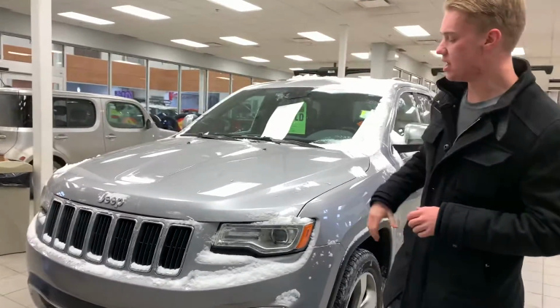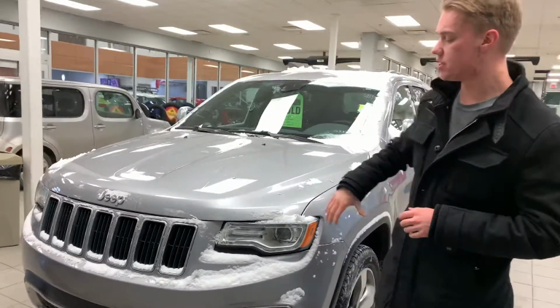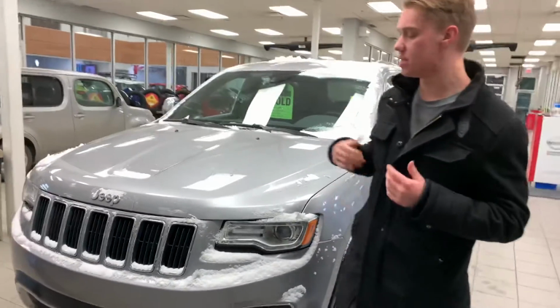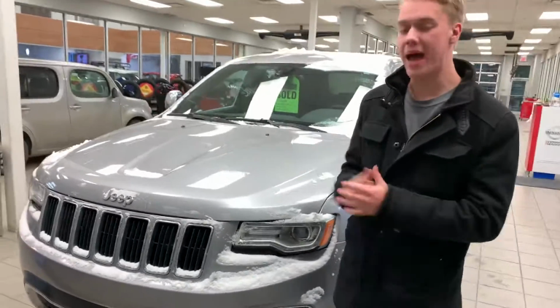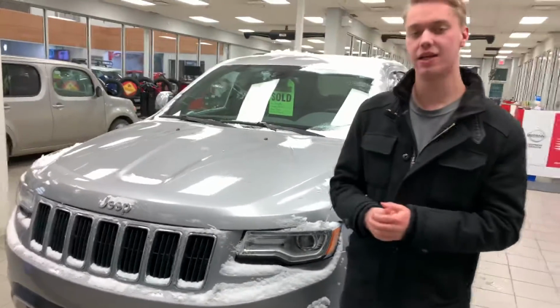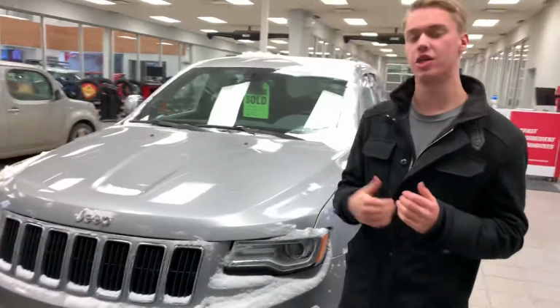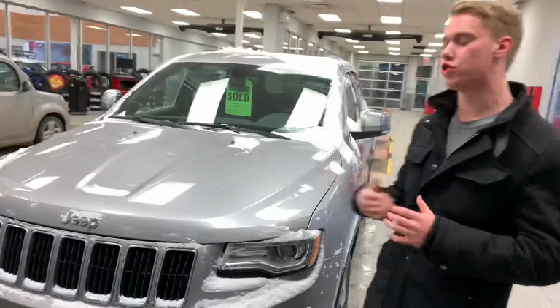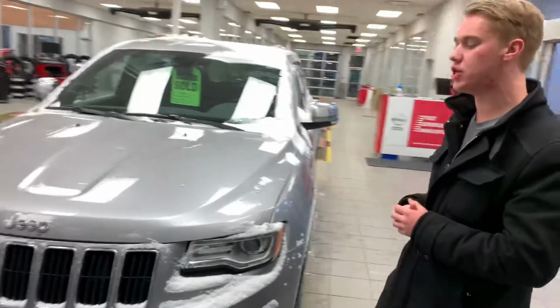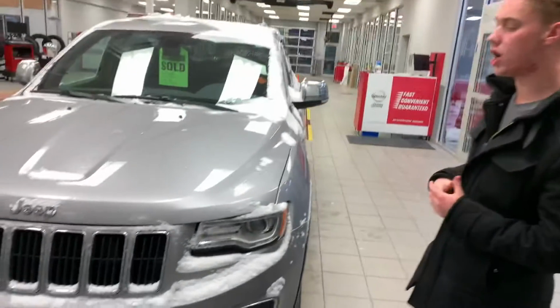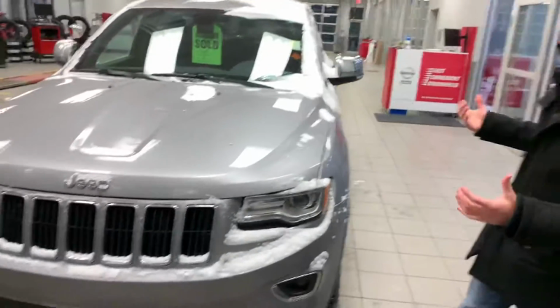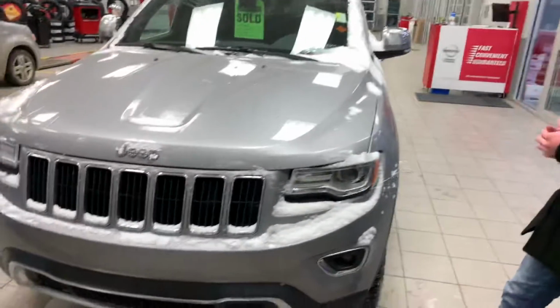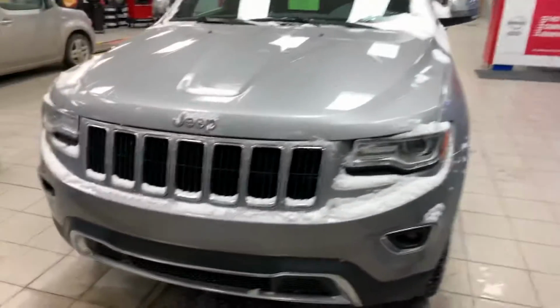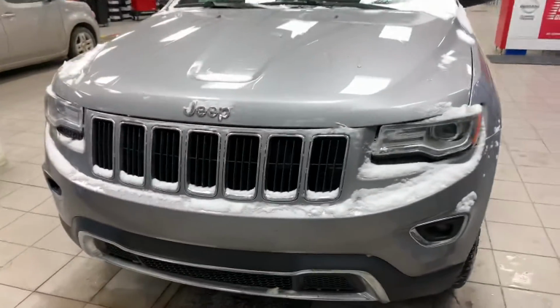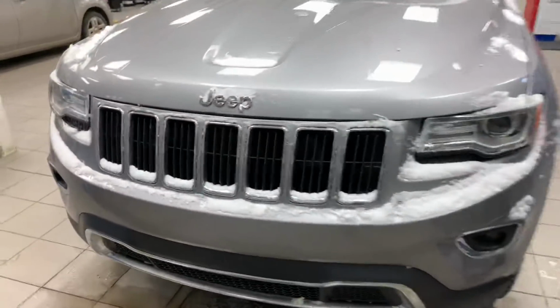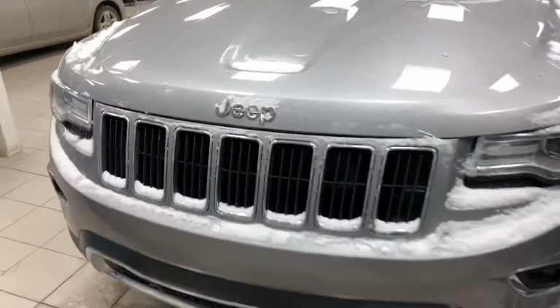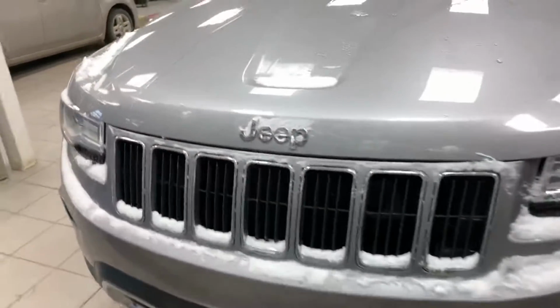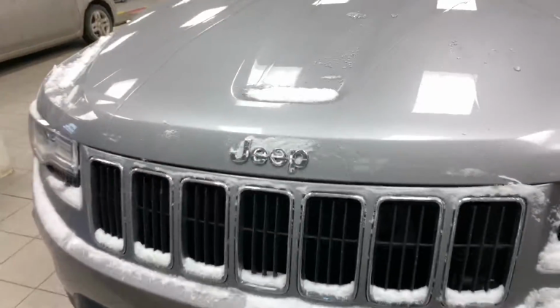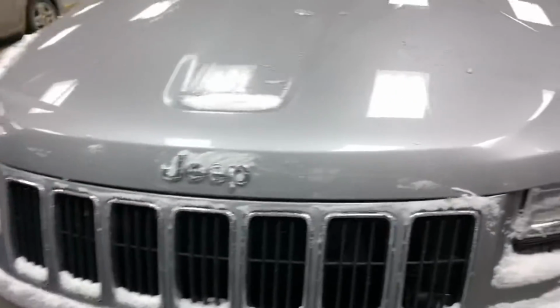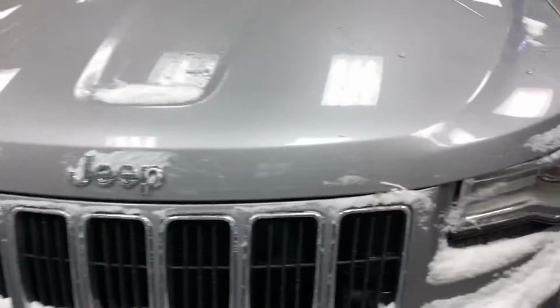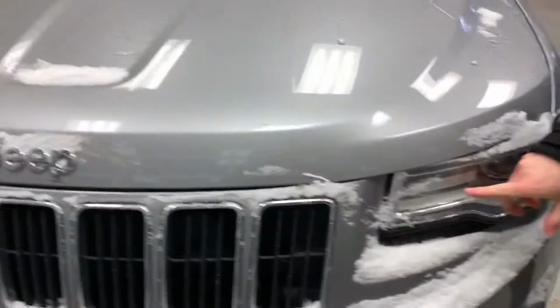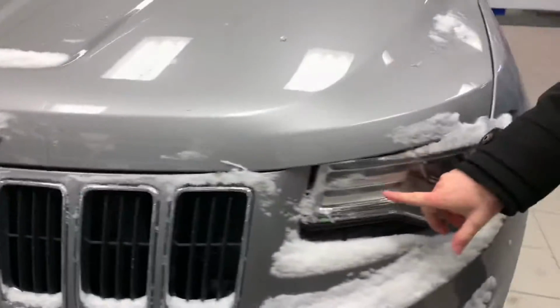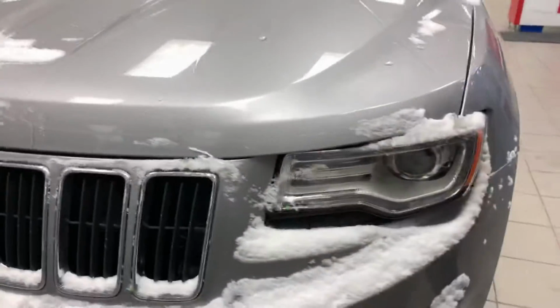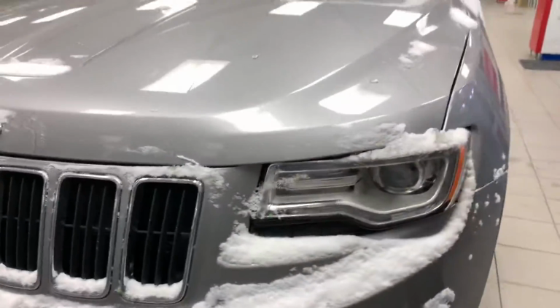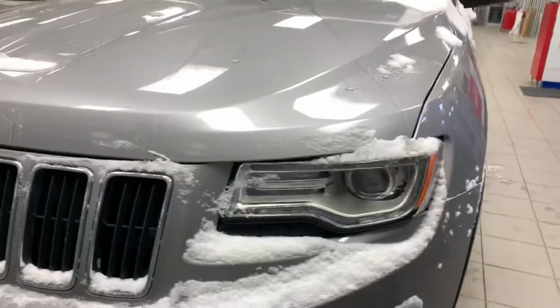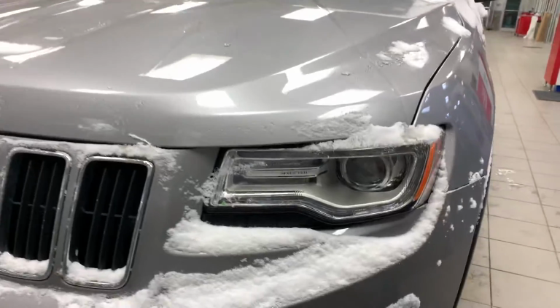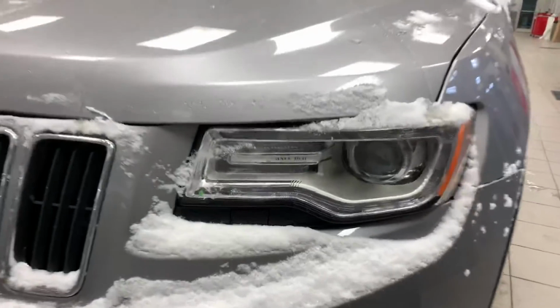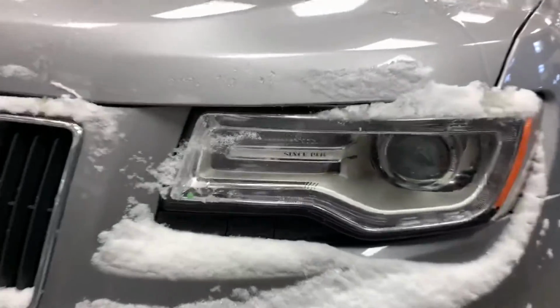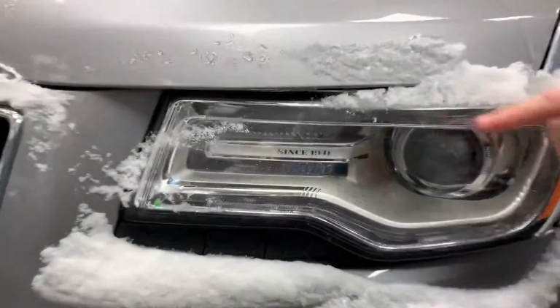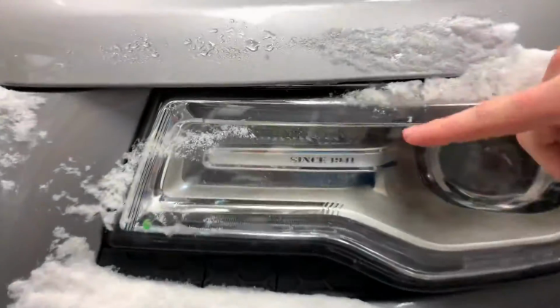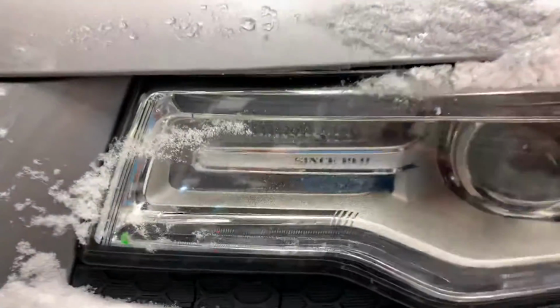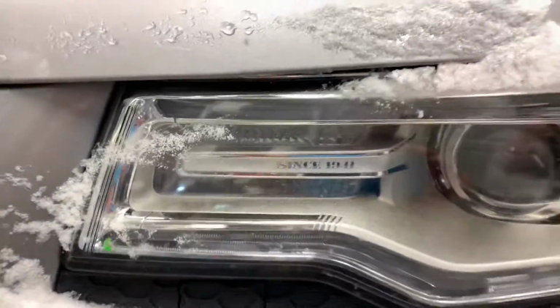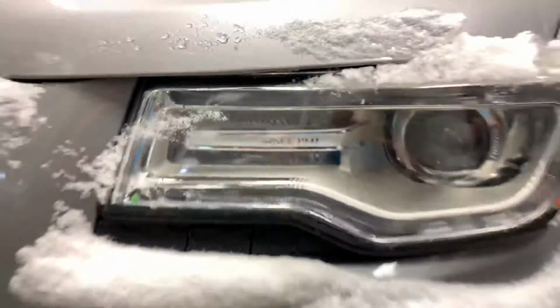As you can see, it's in immaculate condition. There's no major rock chips, no rust, nothing like that — it's in amazing condition. Jeep, as a fun little detail here, it says 'Since 1941.'